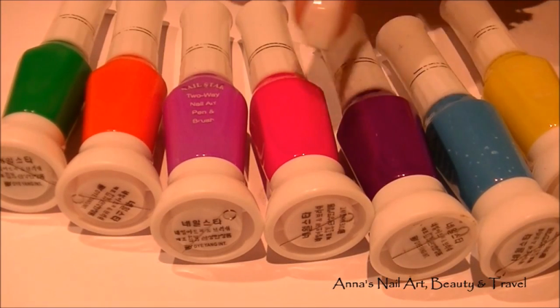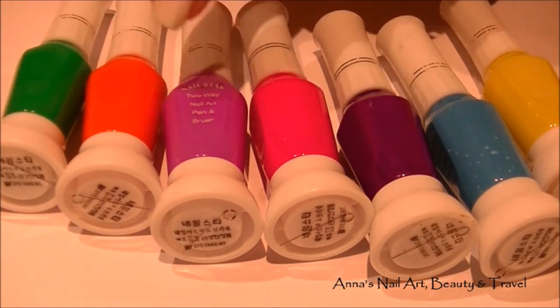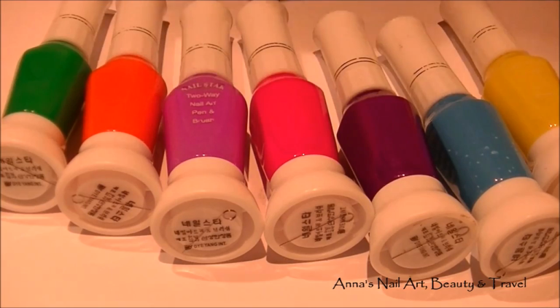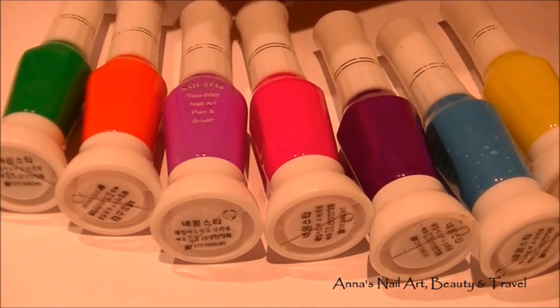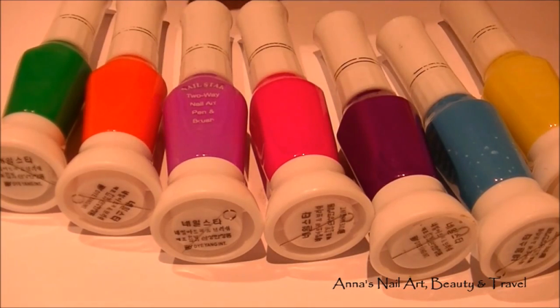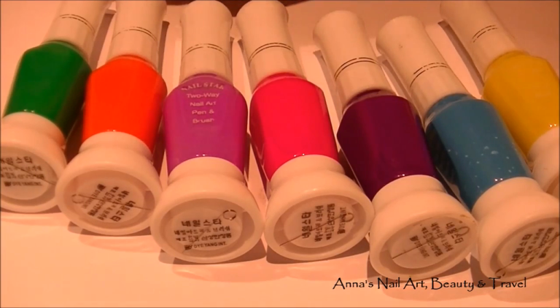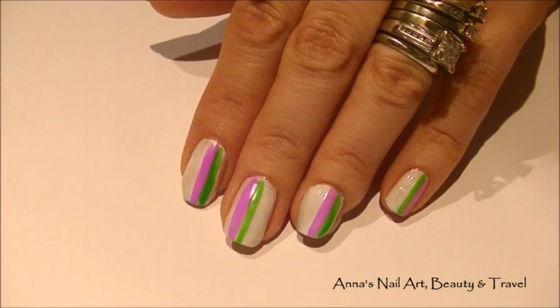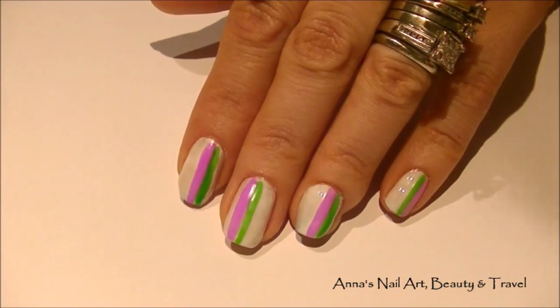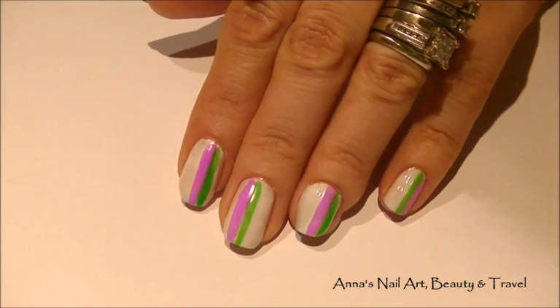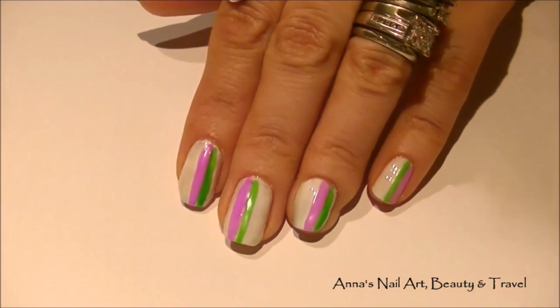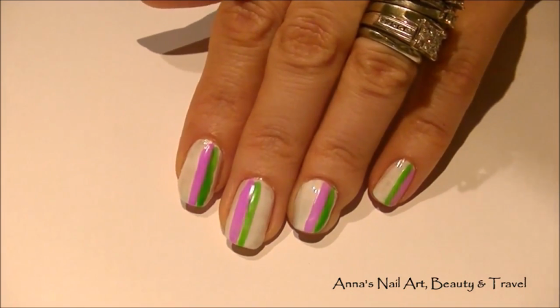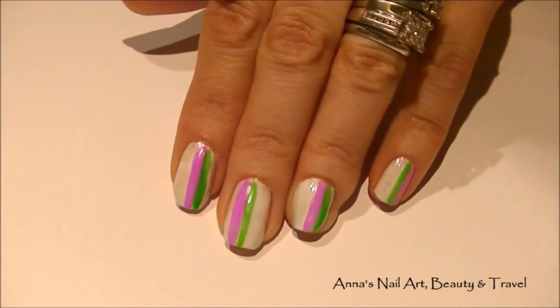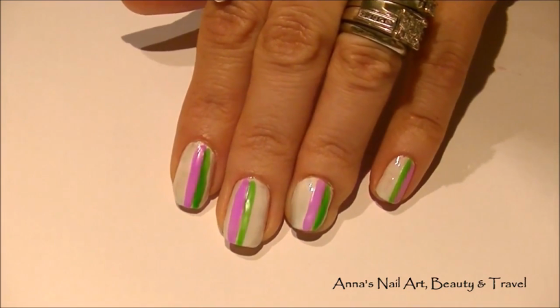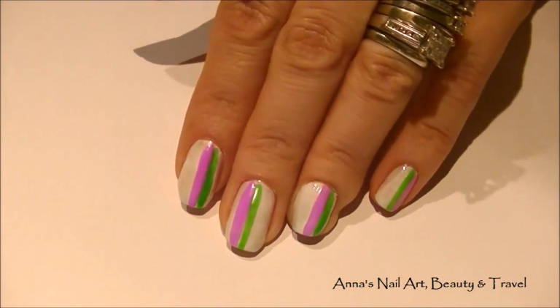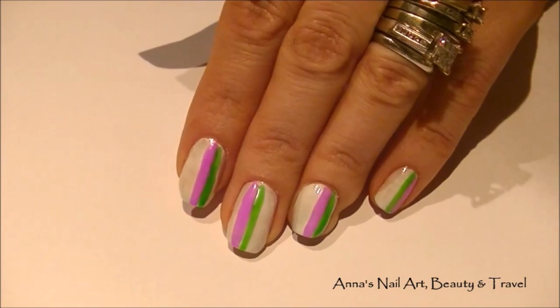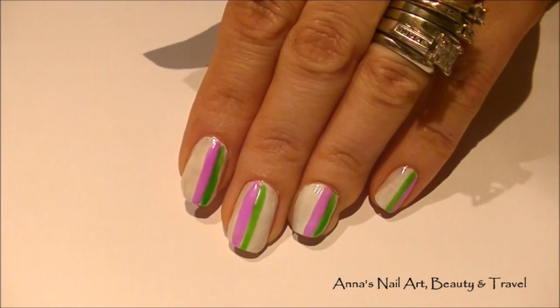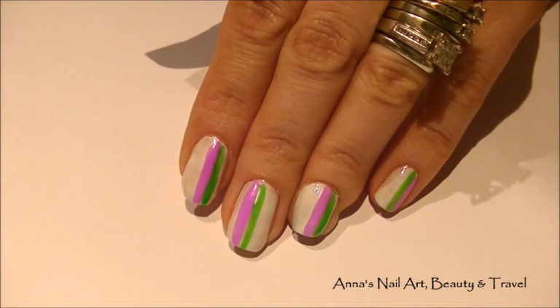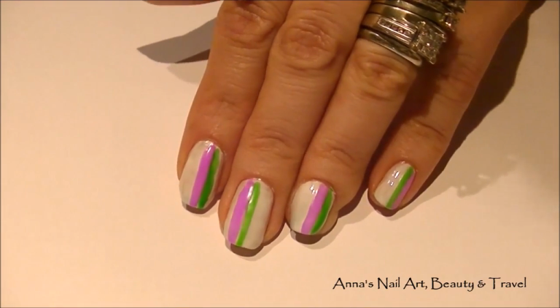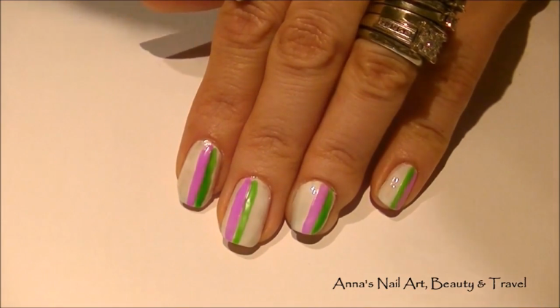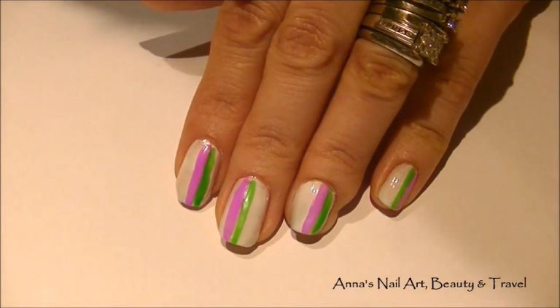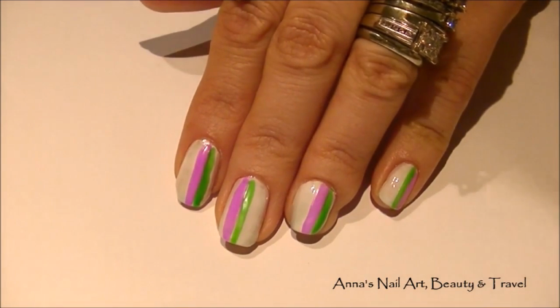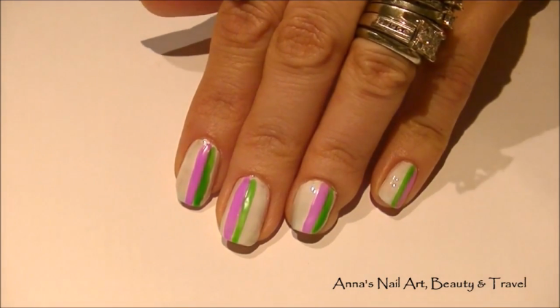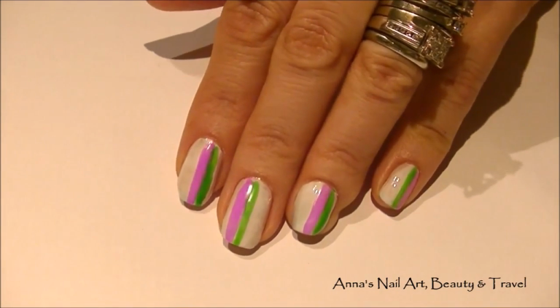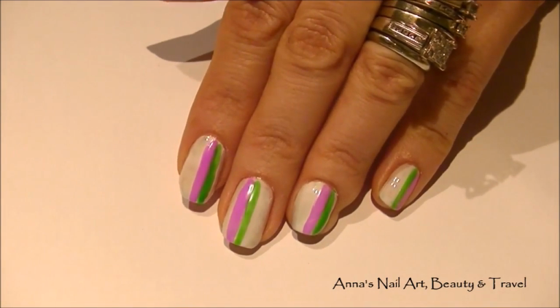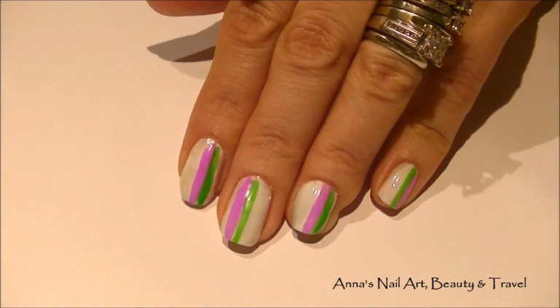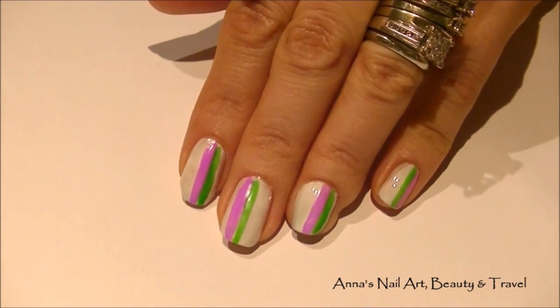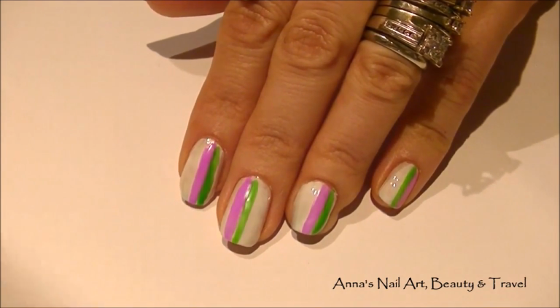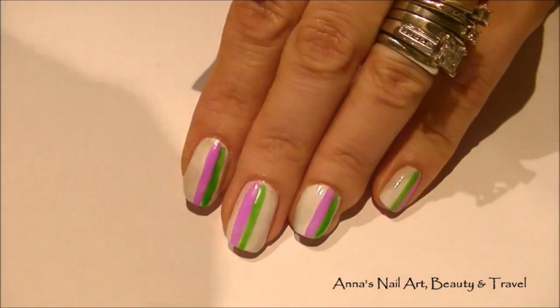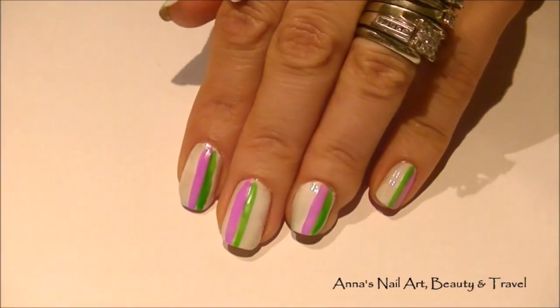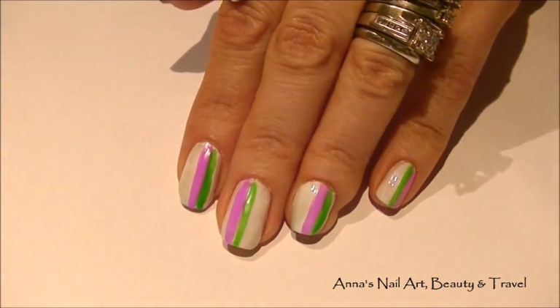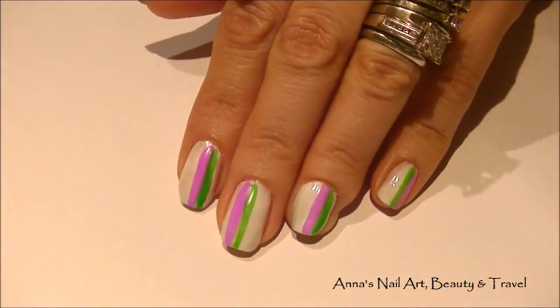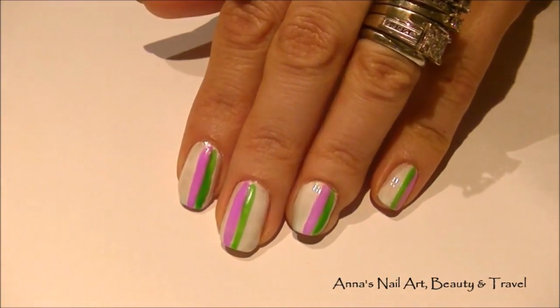Next, I'm going to use all of these nail polish colors — and of course you can use your favorite colors. I've decided to draw vertical lines down my nails. I figured it would be easier and you can fit more colors that way, so I'm going to do that to all my nails.